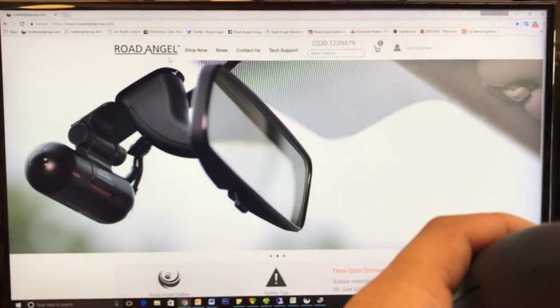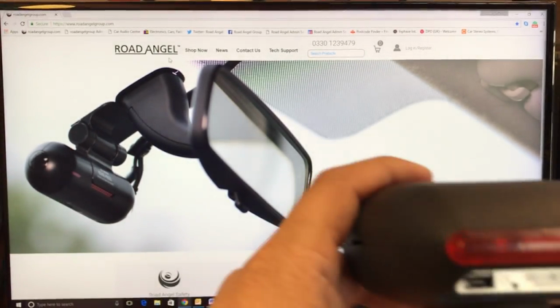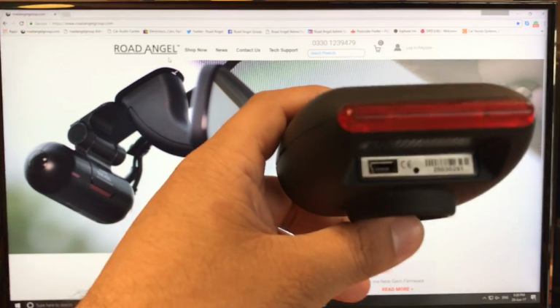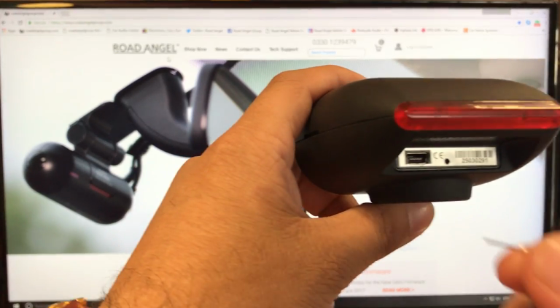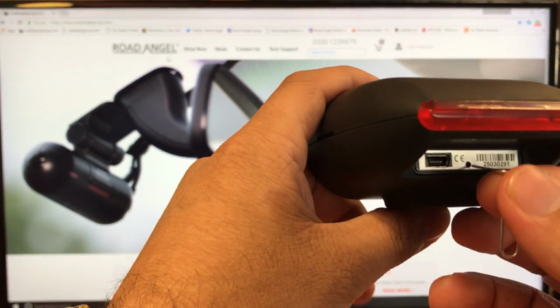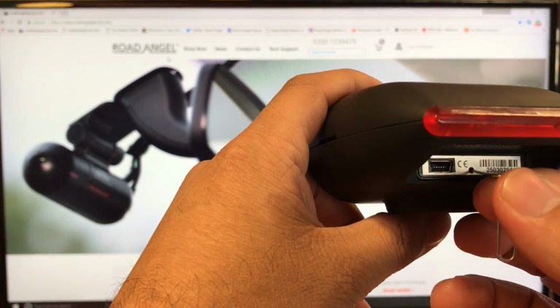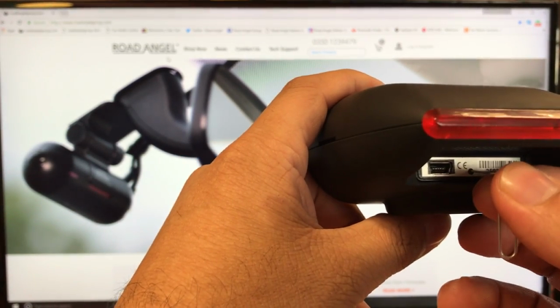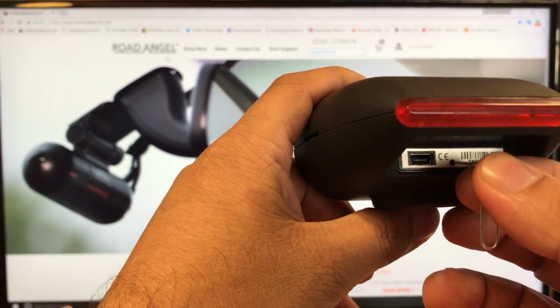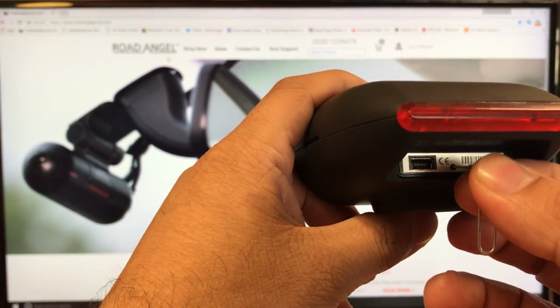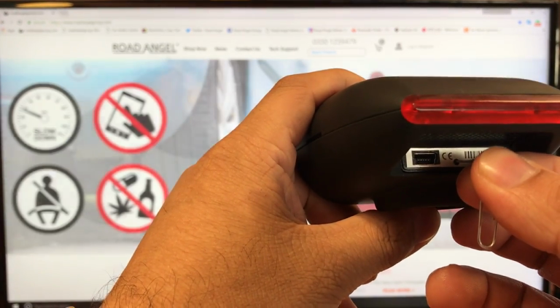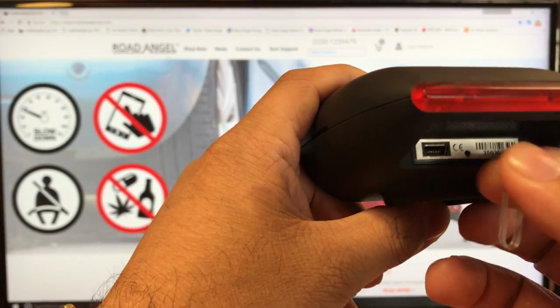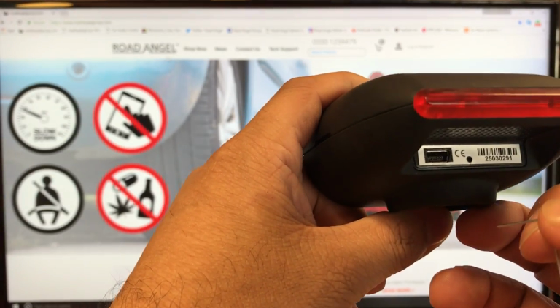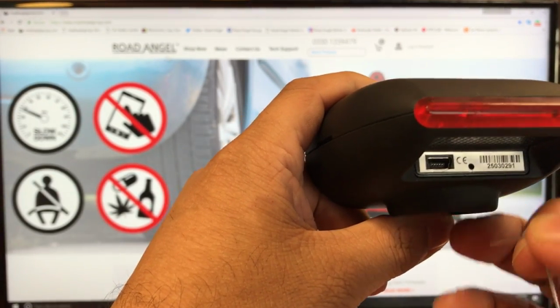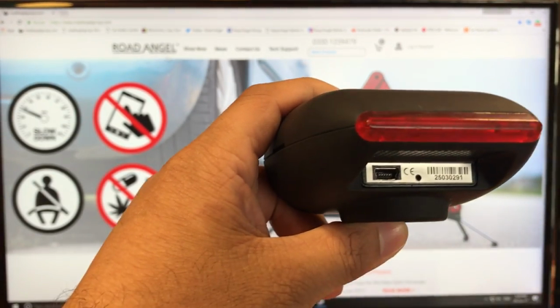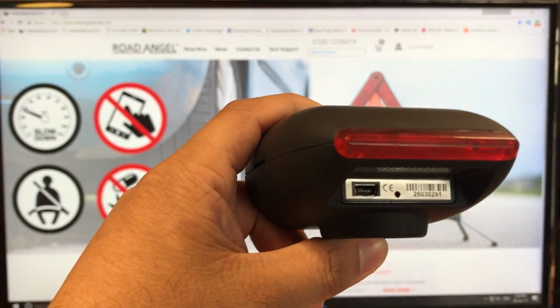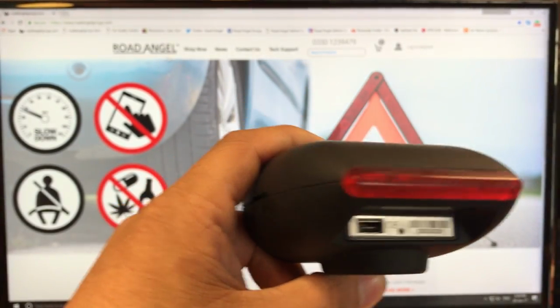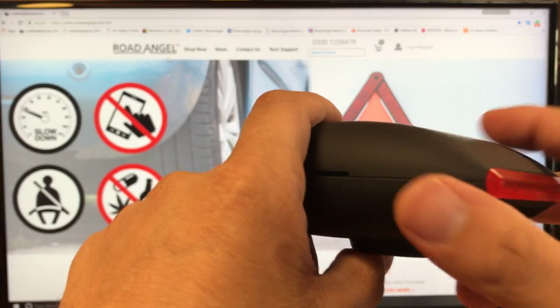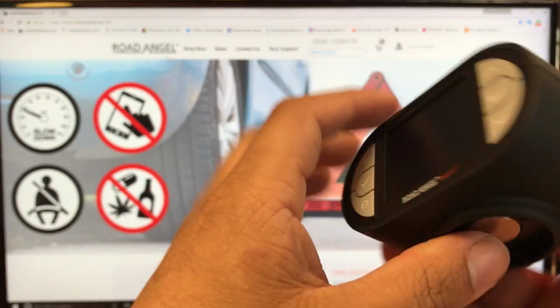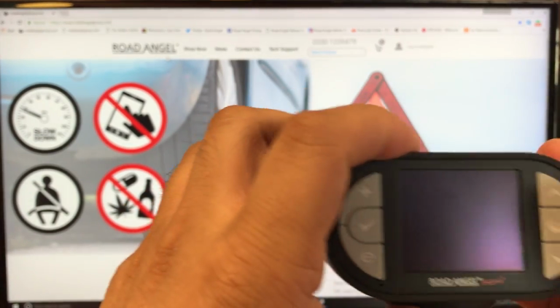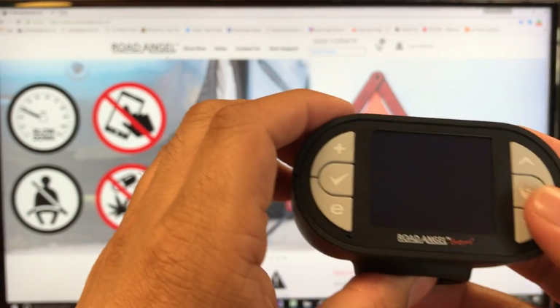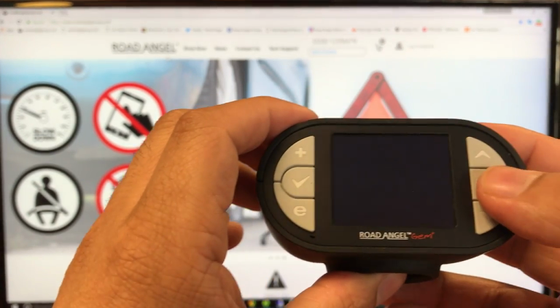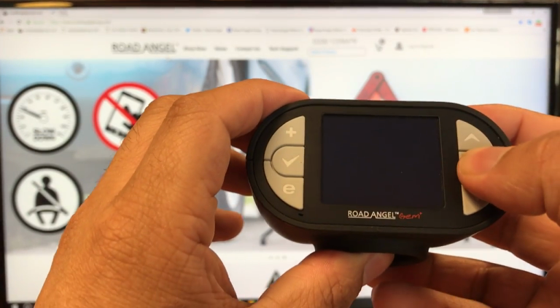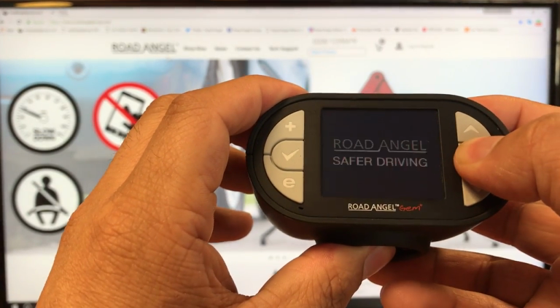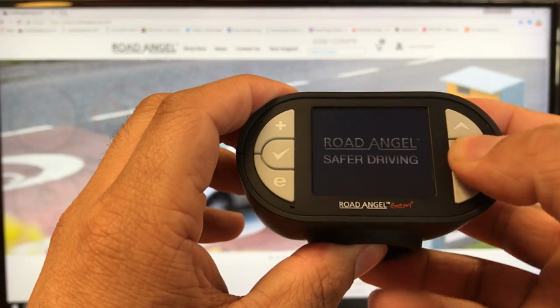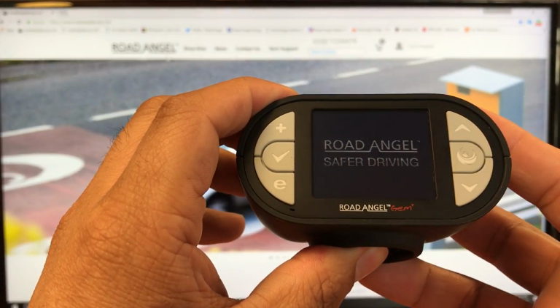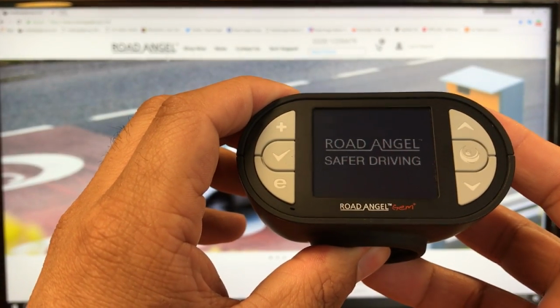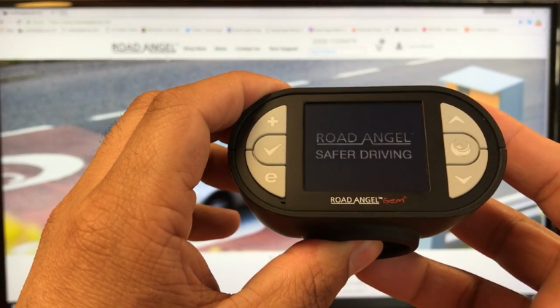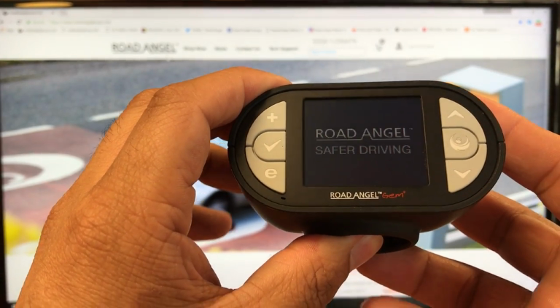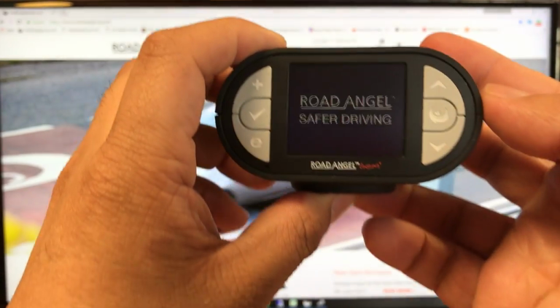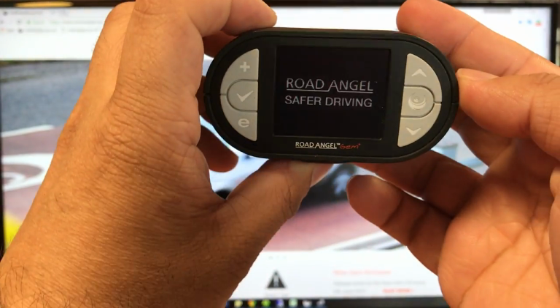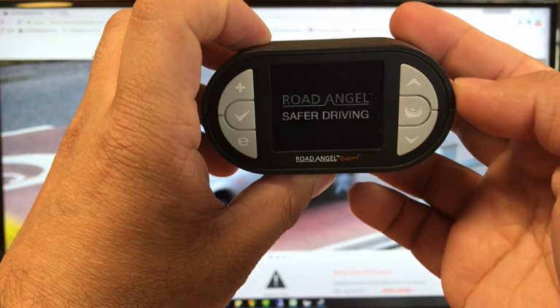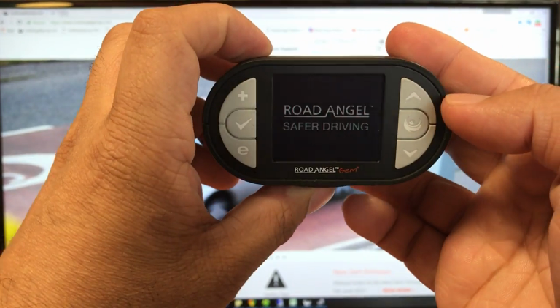Simply insert a paper clip or a safety pin into the hole, push down for about 1 to 2 seconds, and power up the unit as well. As you can see, we have live.